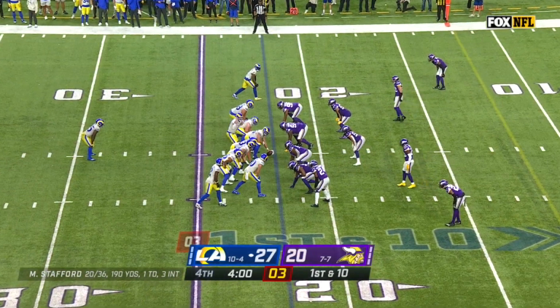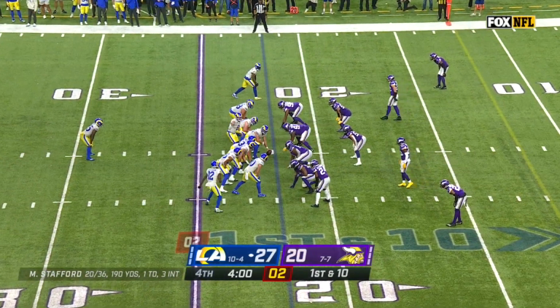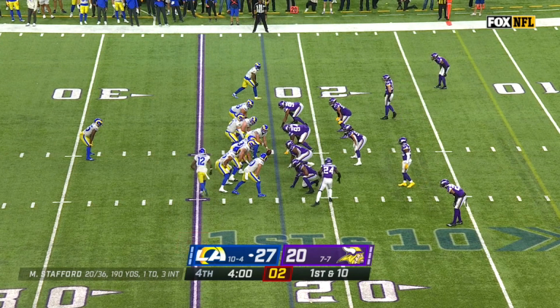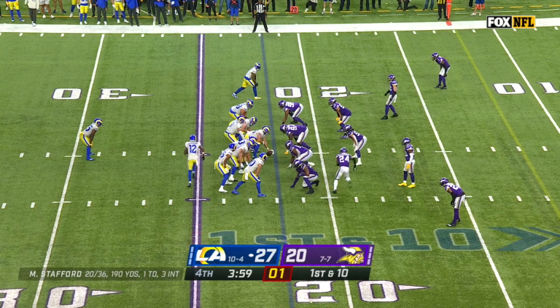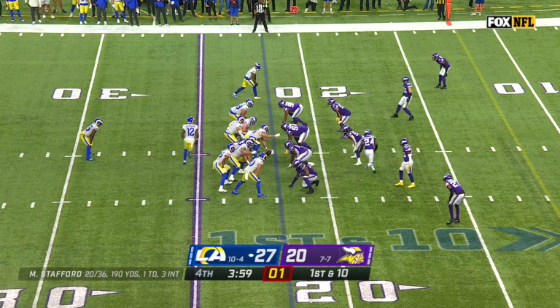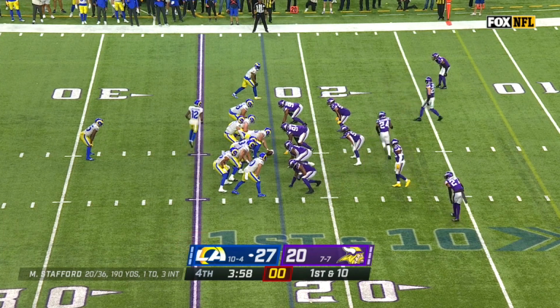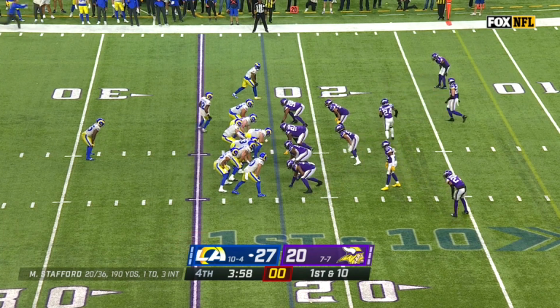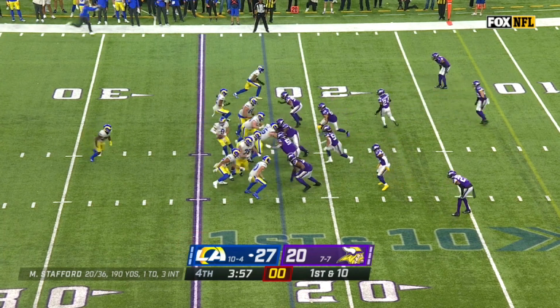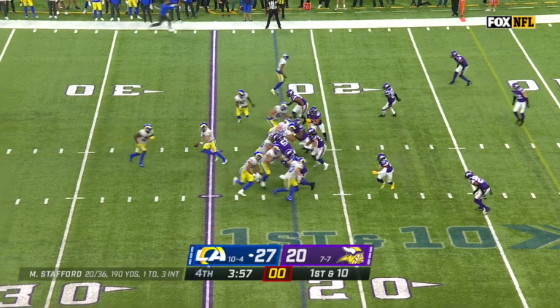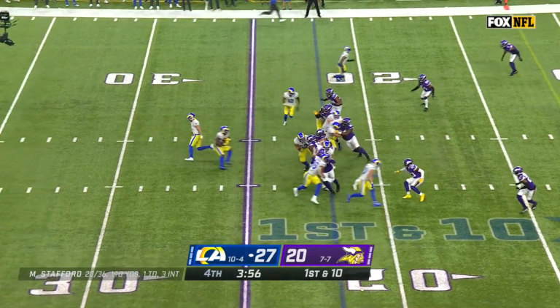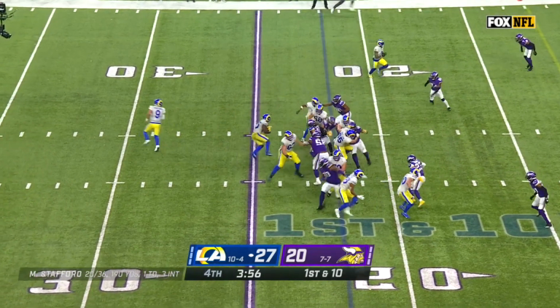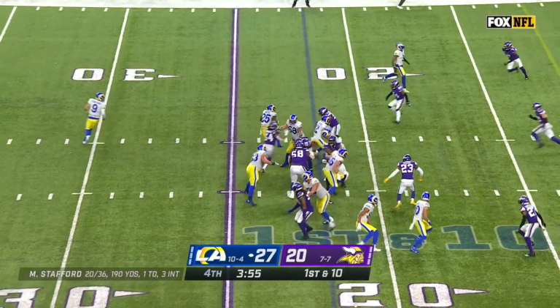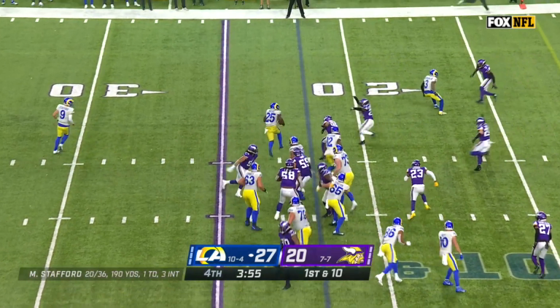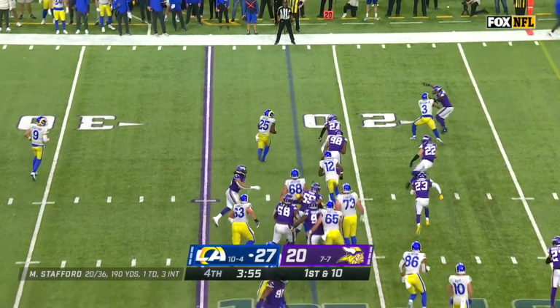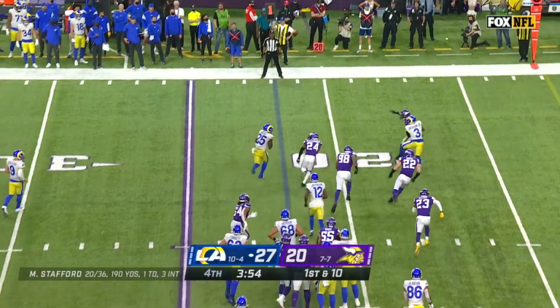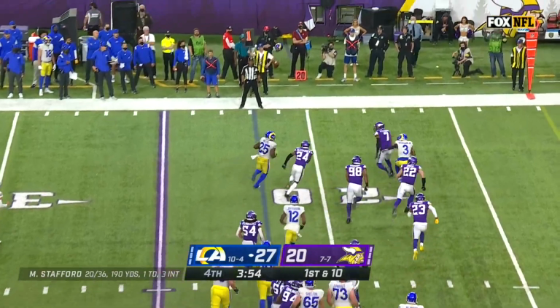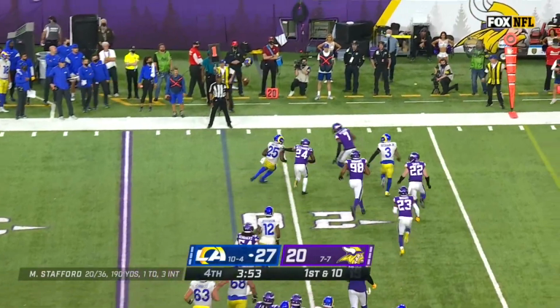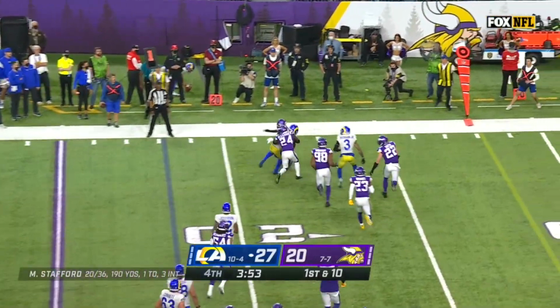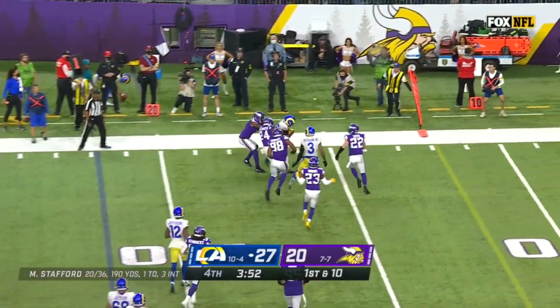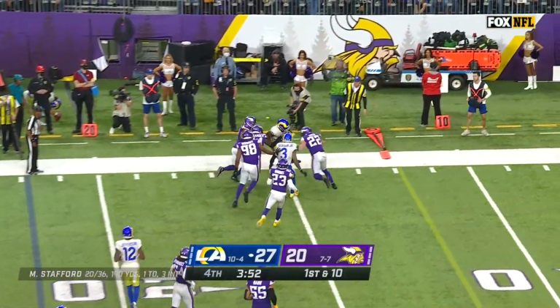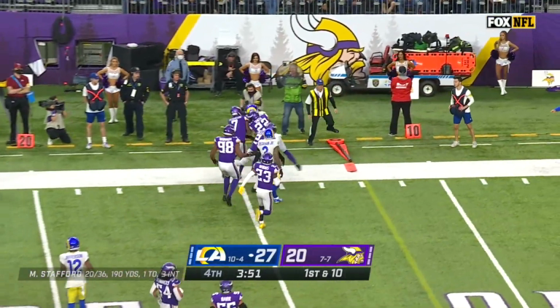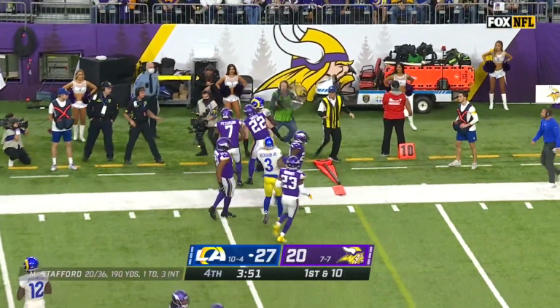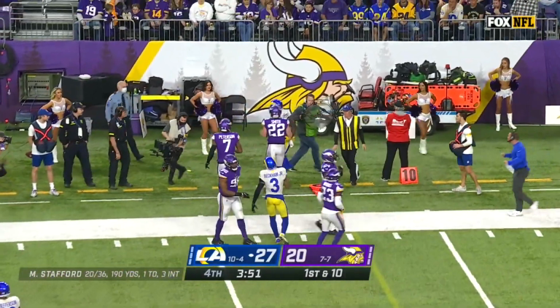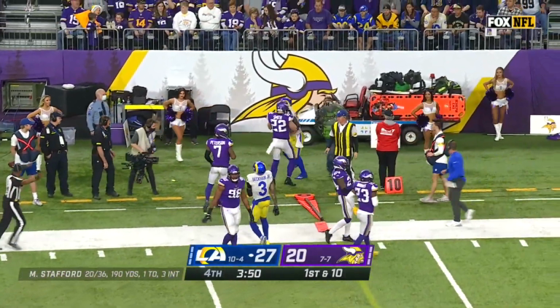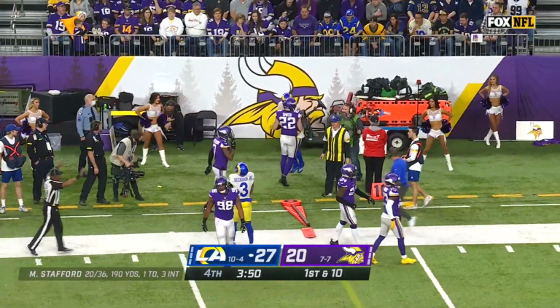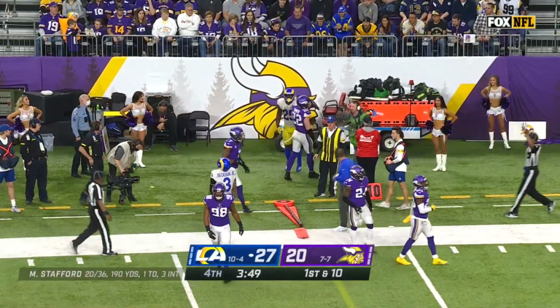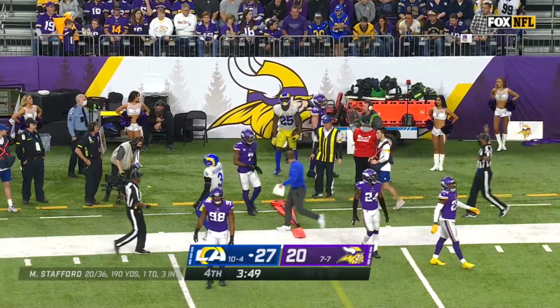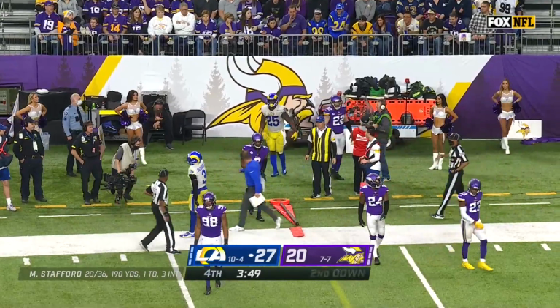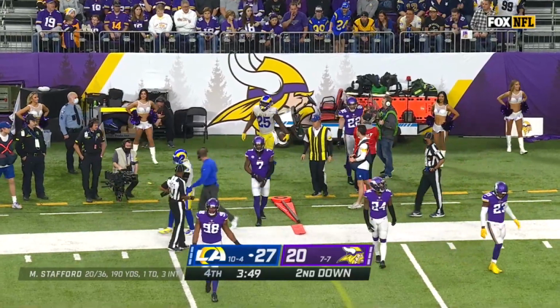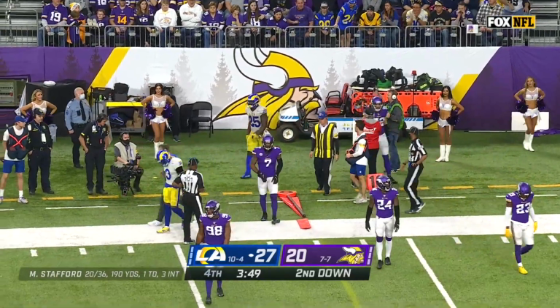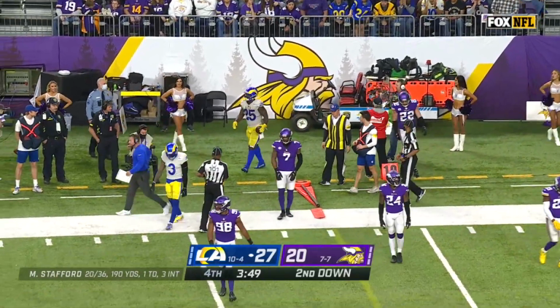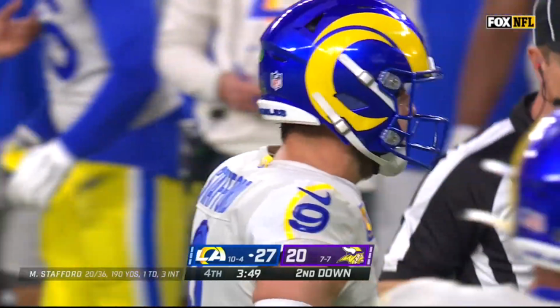You see the Vikings starting to creep up a little bit closer to the line, and now Smith backs off. Michel on the cutback. Alexander and Smith and Peterson, all three of them team up to knock him out of bounds. It's second down.